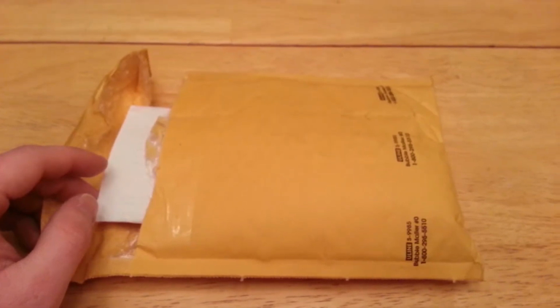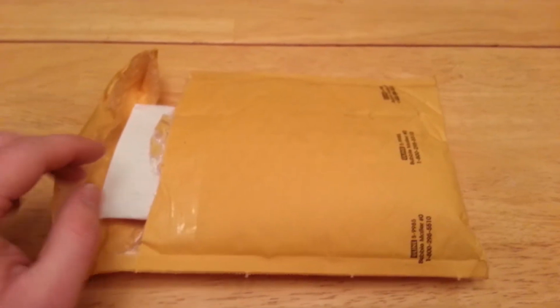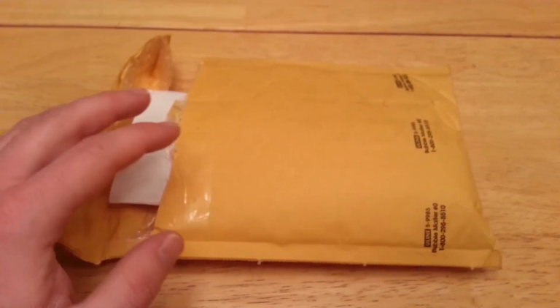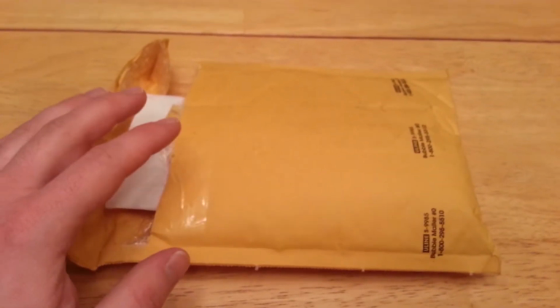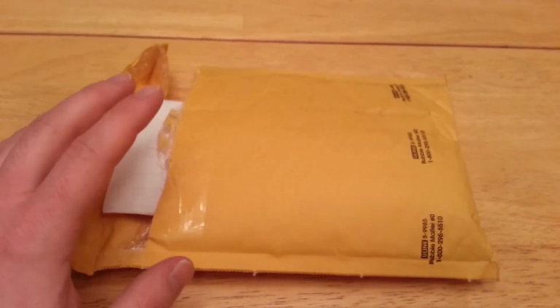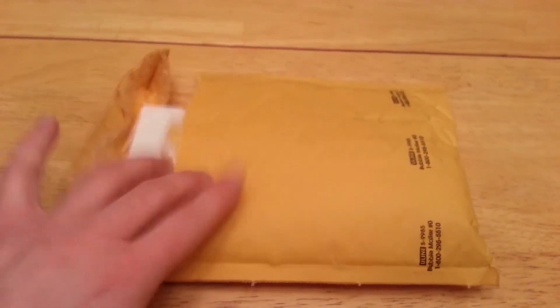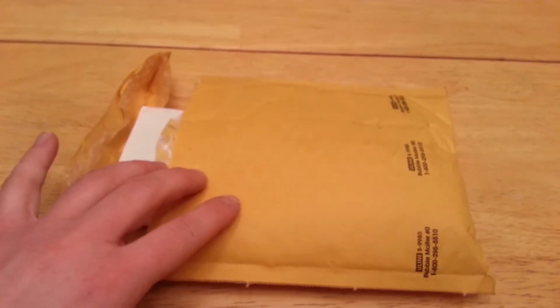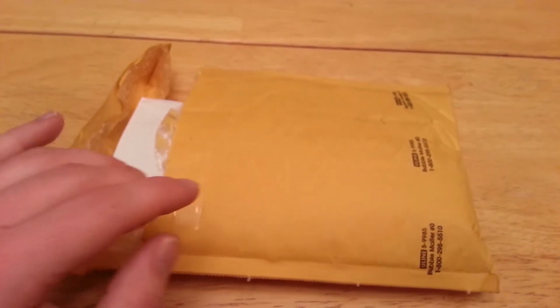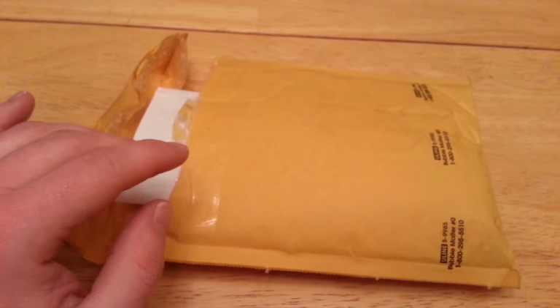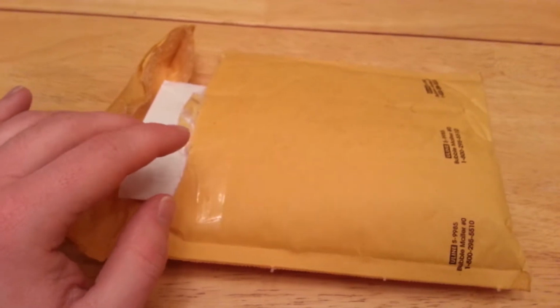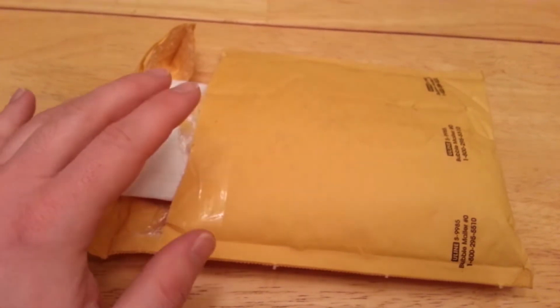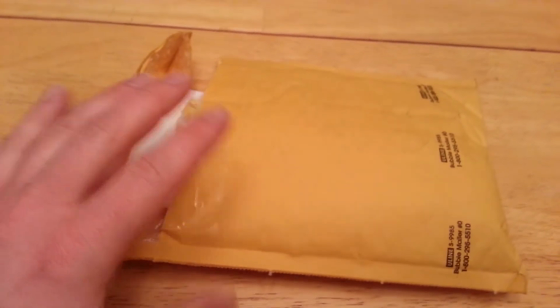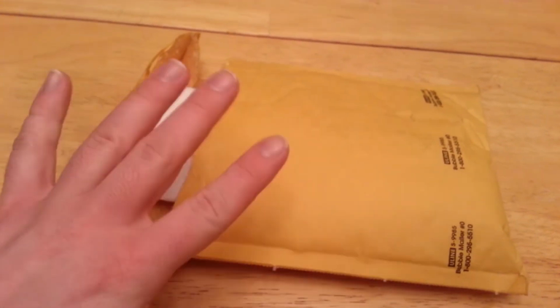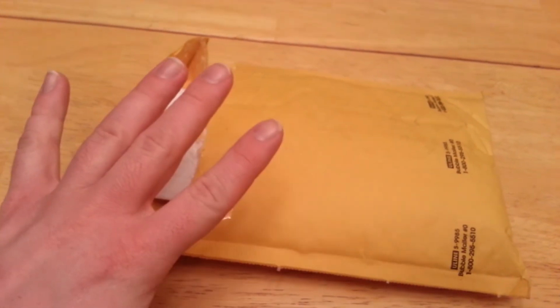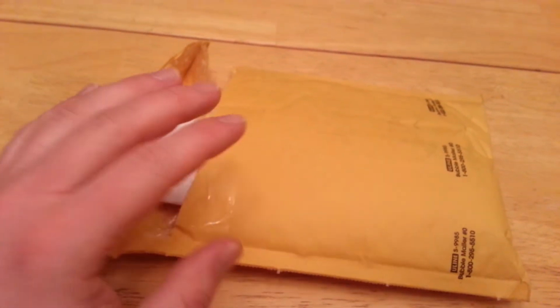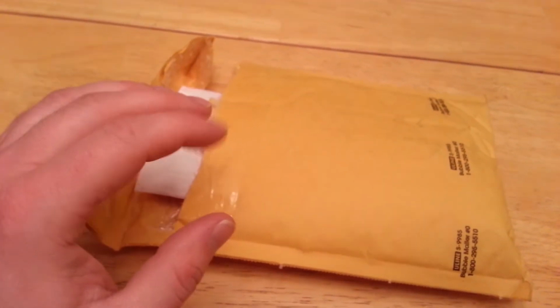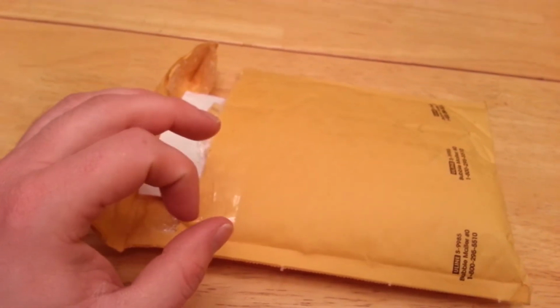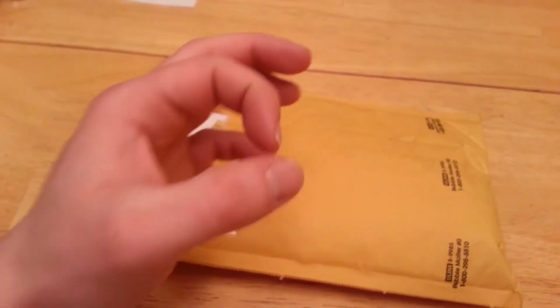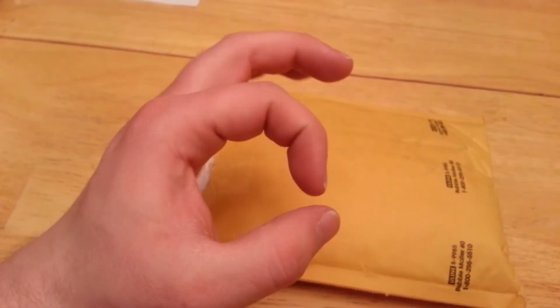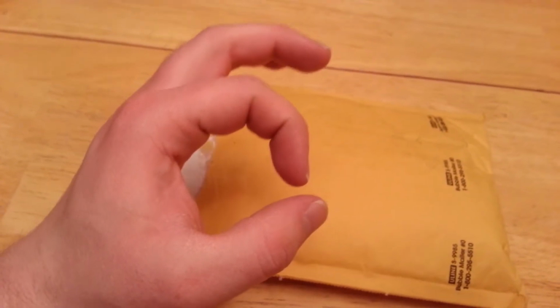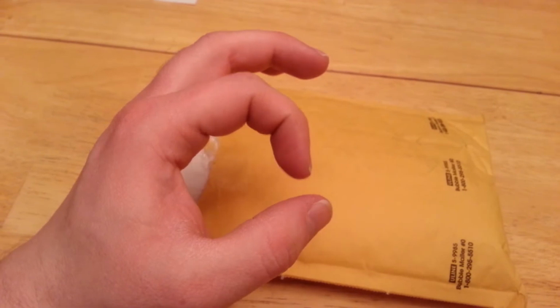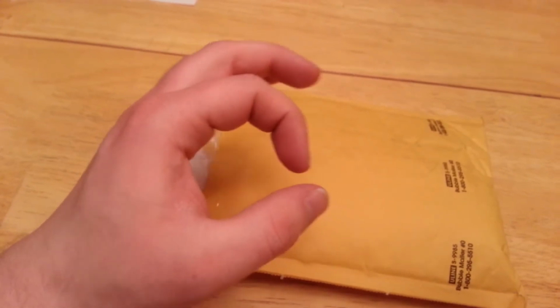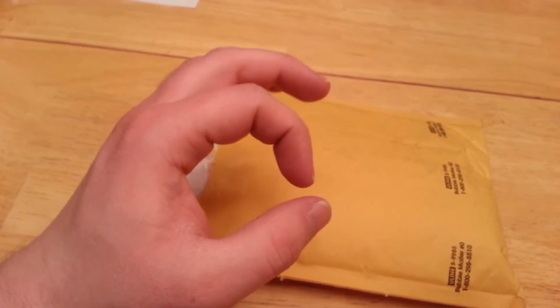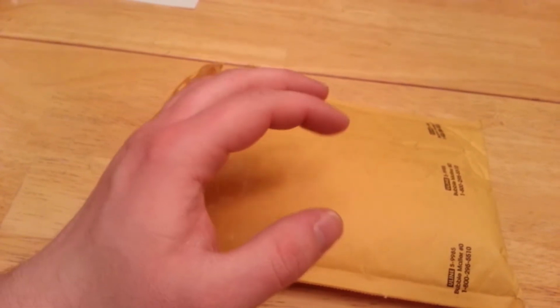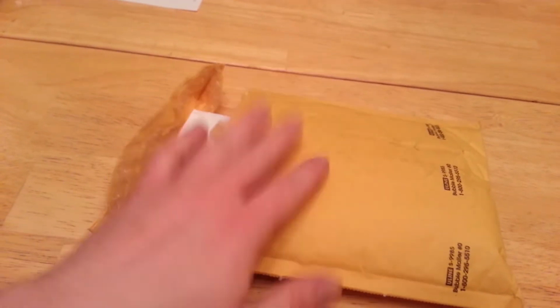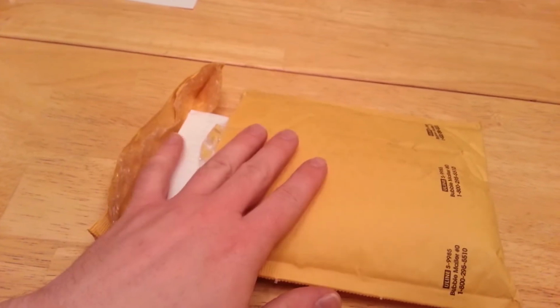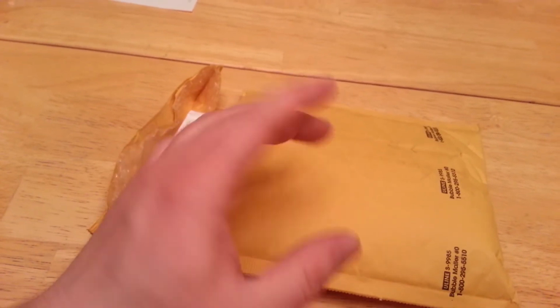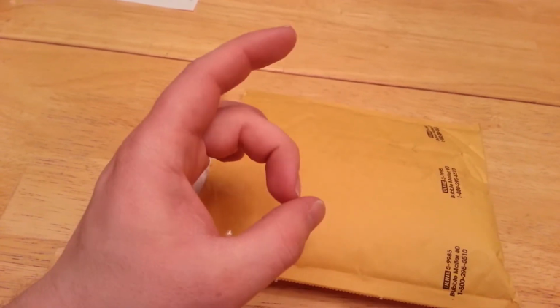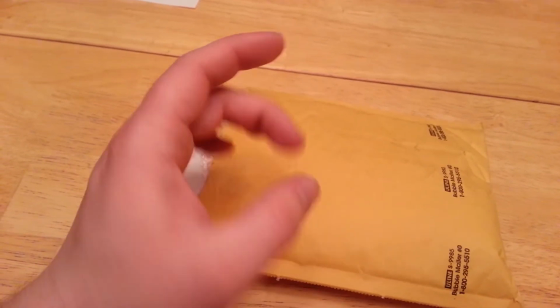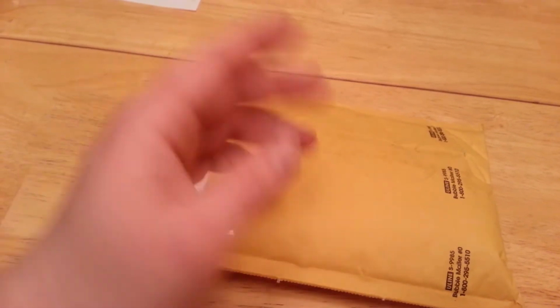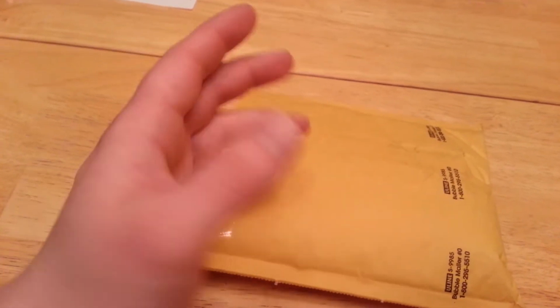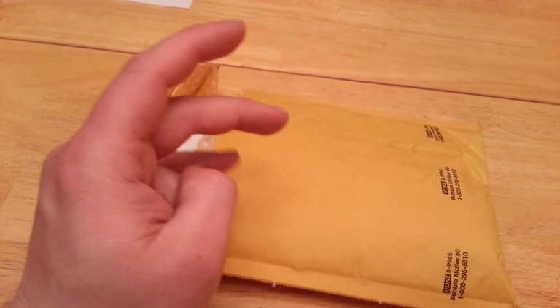Alright guys, this is a little bit different video. I finally just got this. I ordered five ounces — five one-ounce rounds, not coins, they're rounds. They're American Eagle rounds, which are different from the coins.